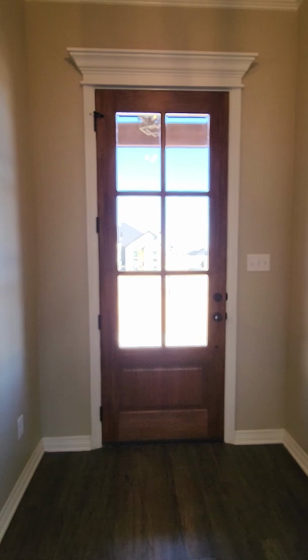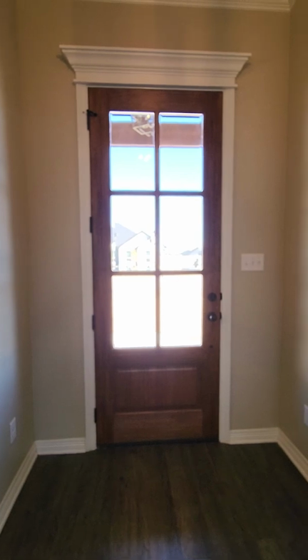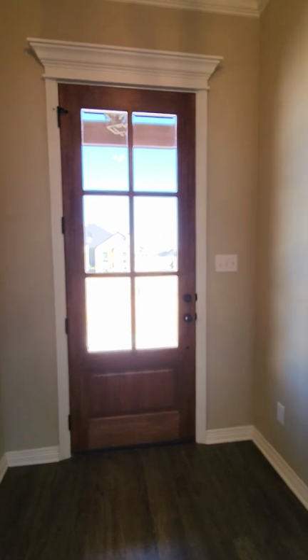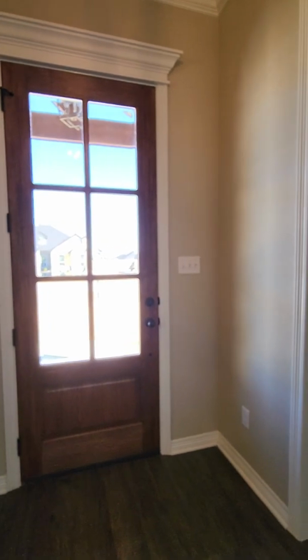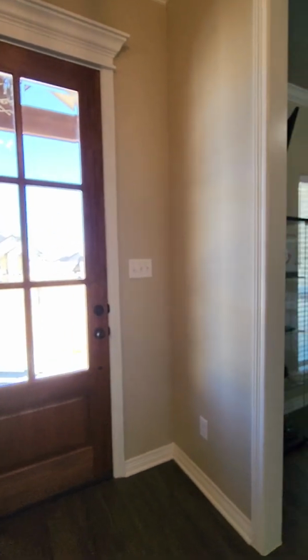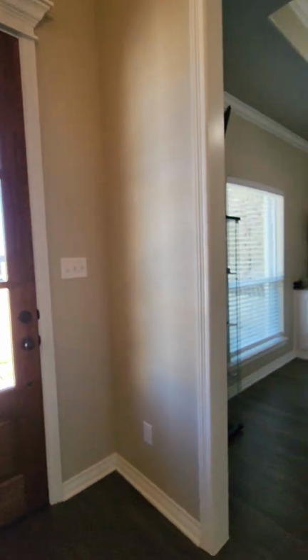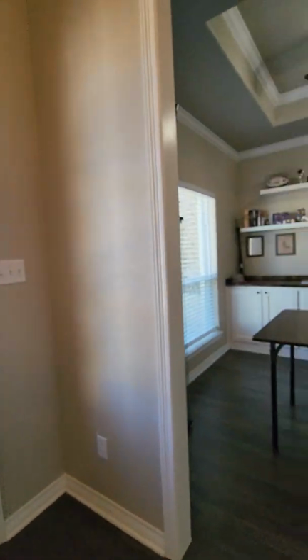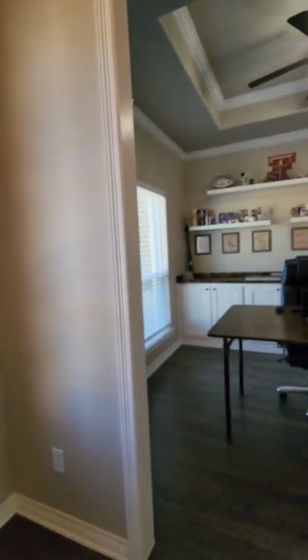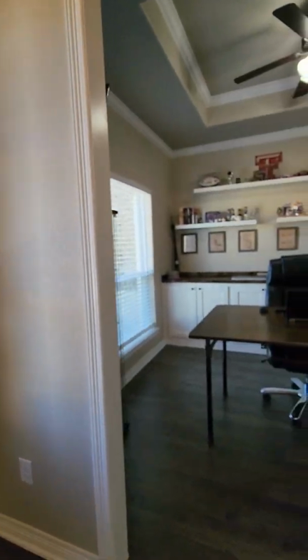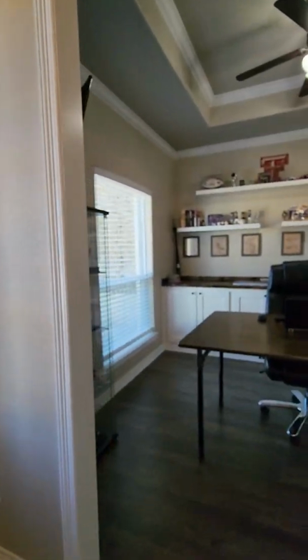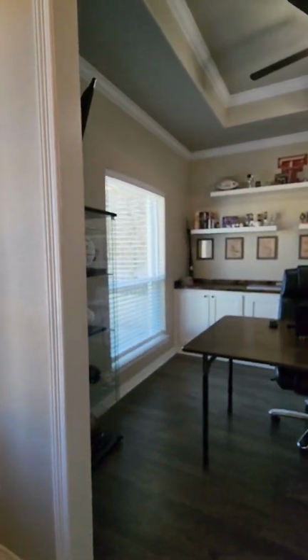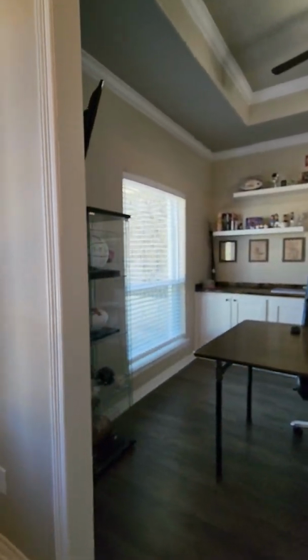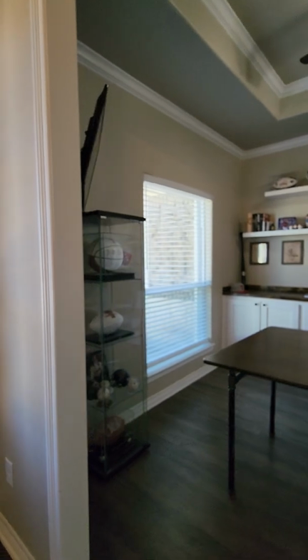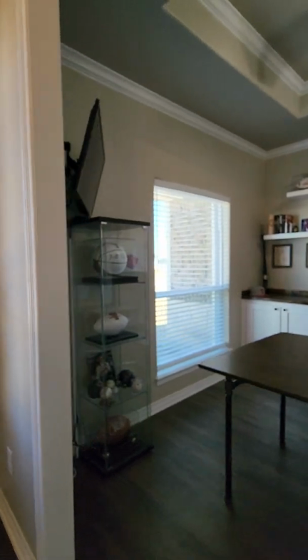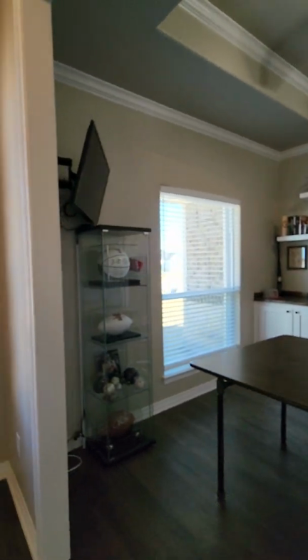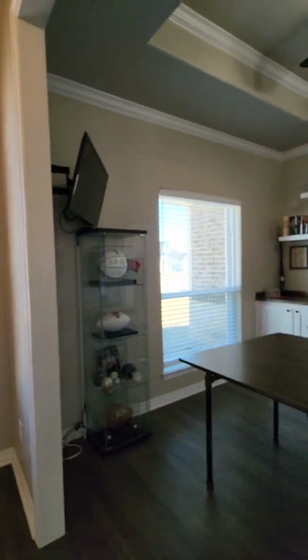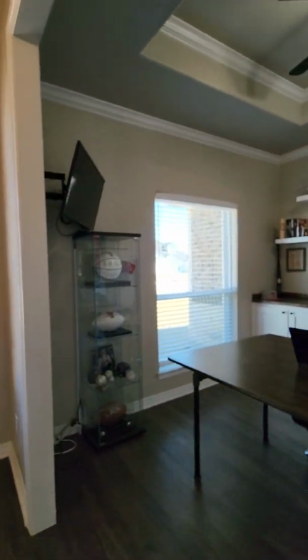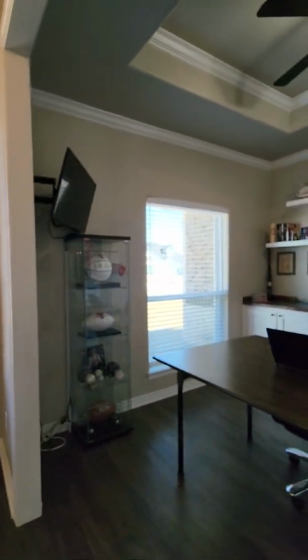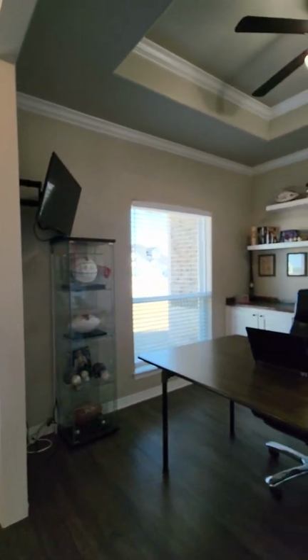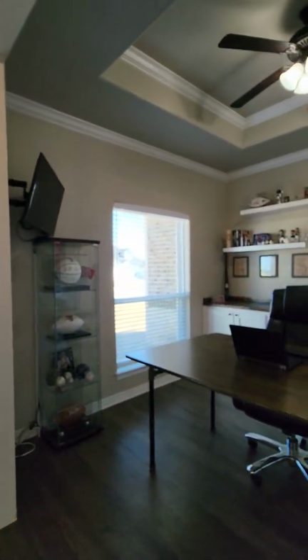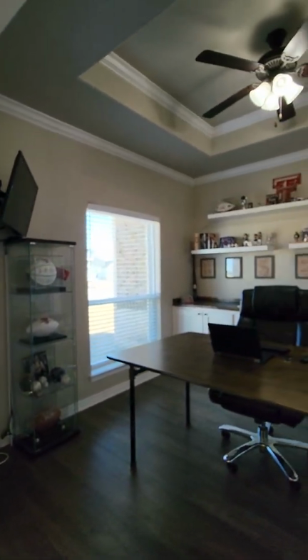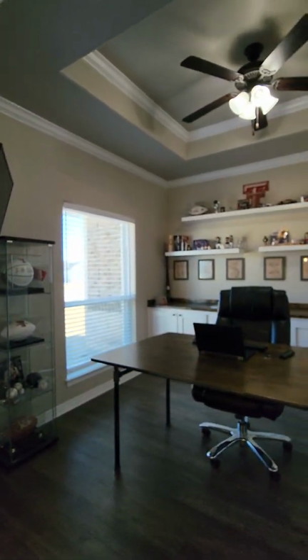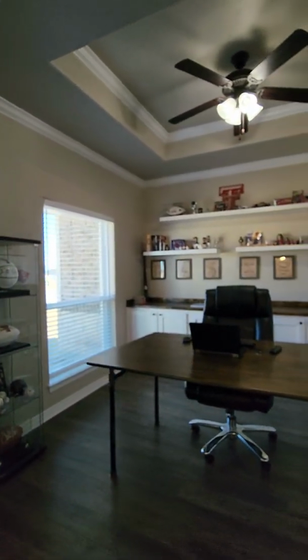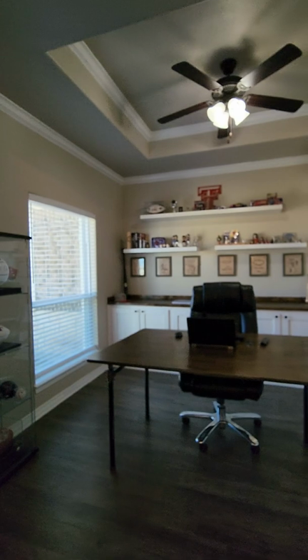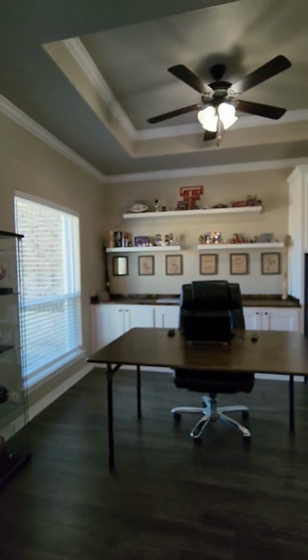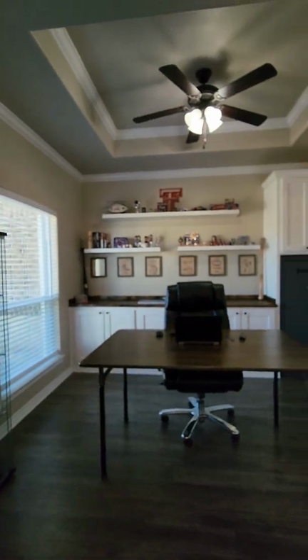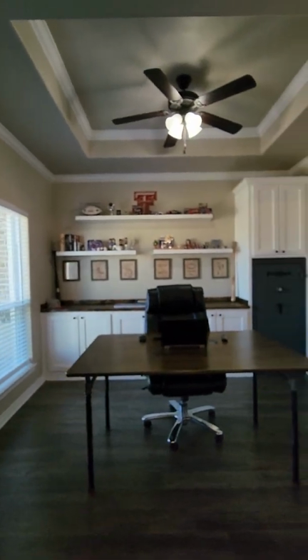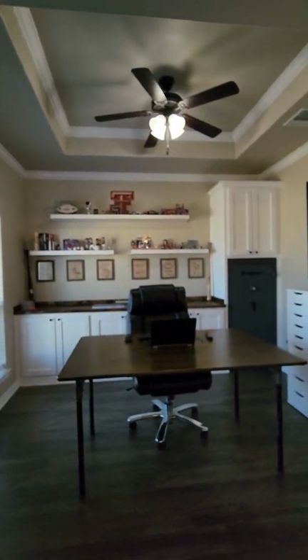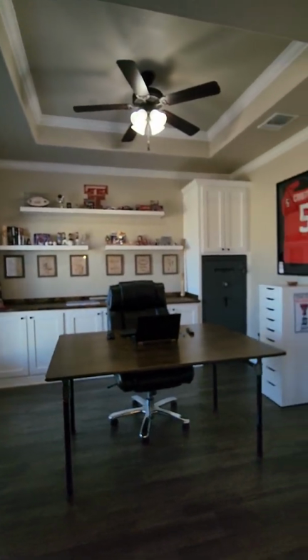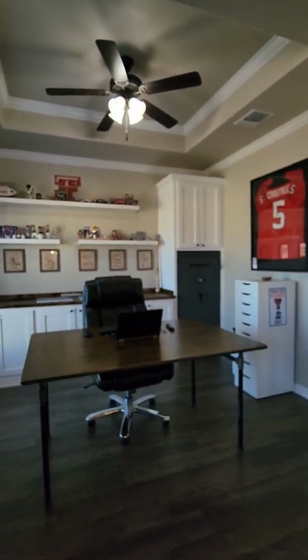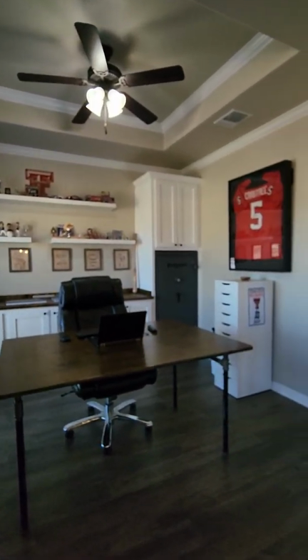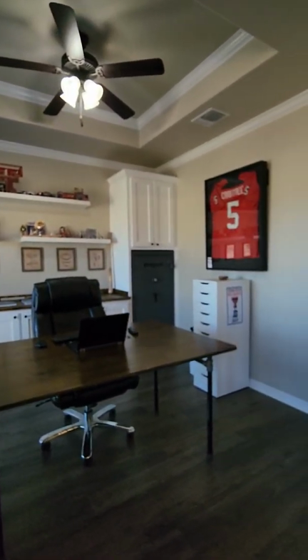This is walking in from the front door. To the left is the office flex room. It does have a tray ceiling with crown molding up there.